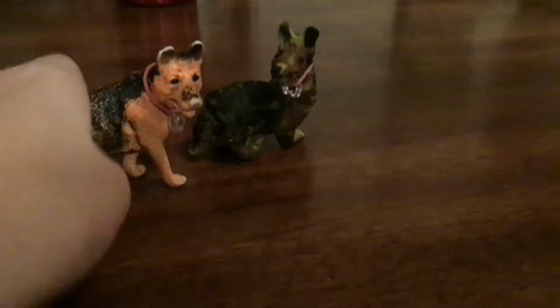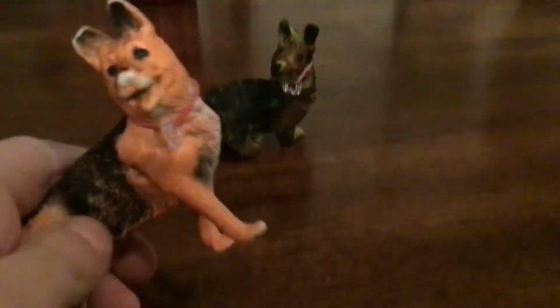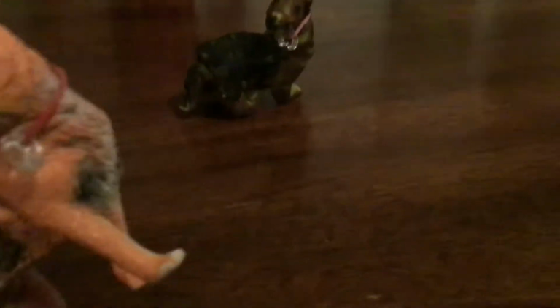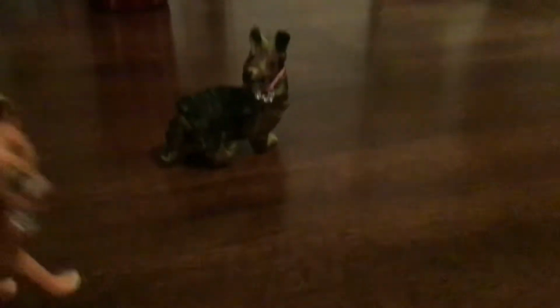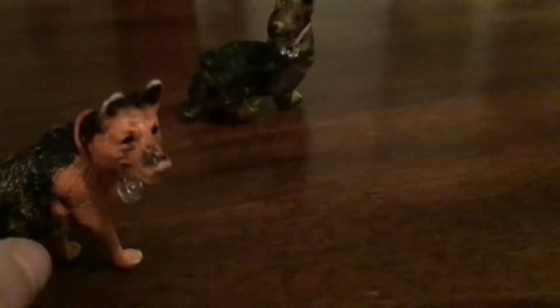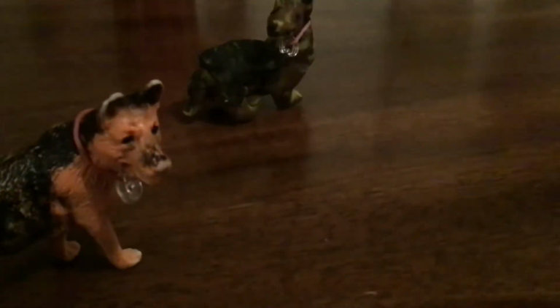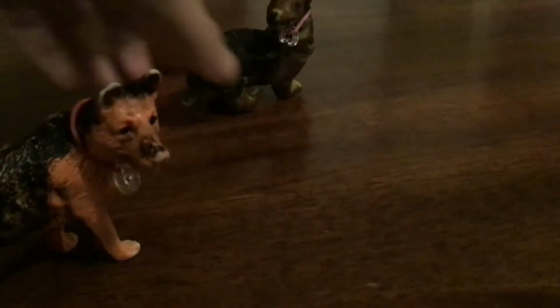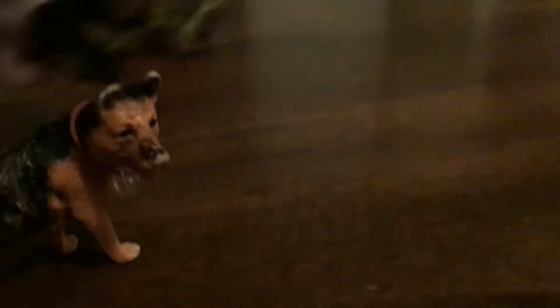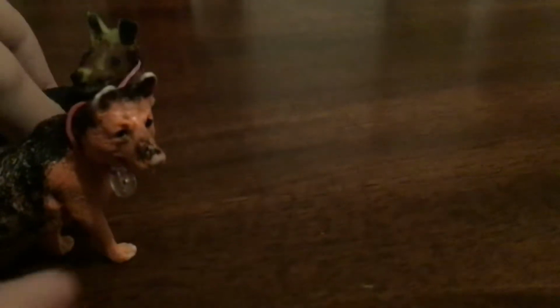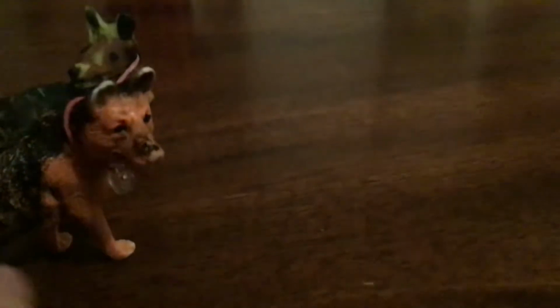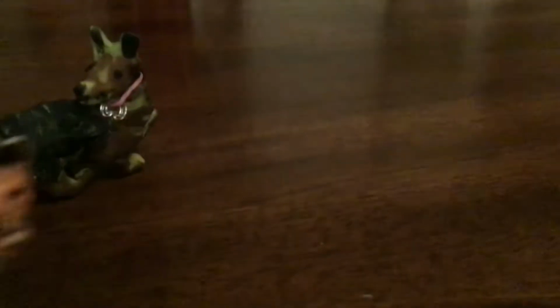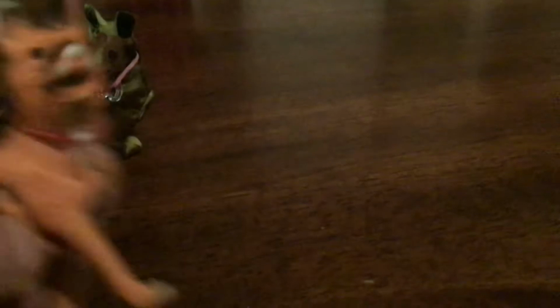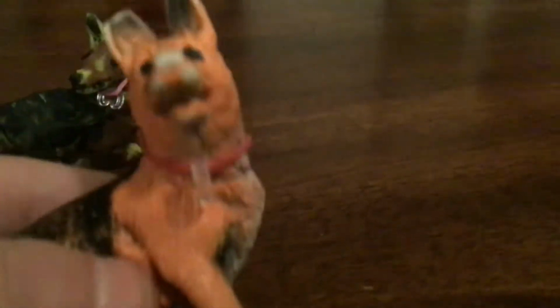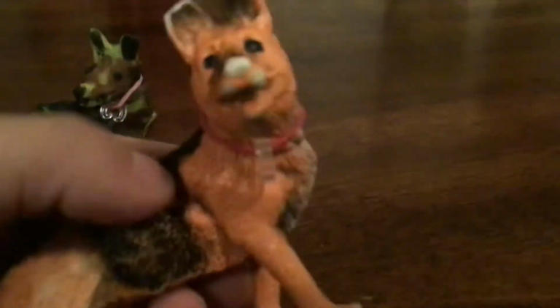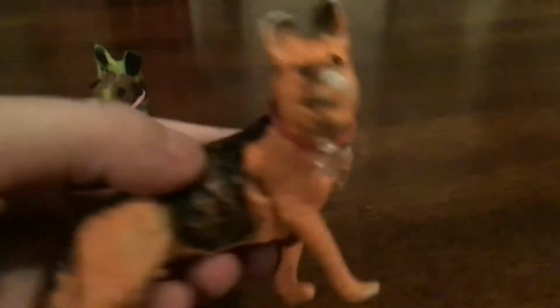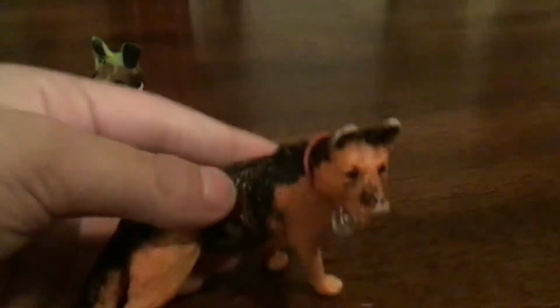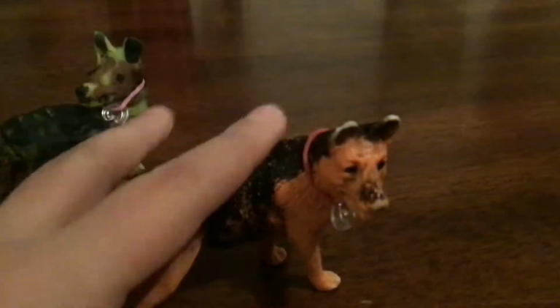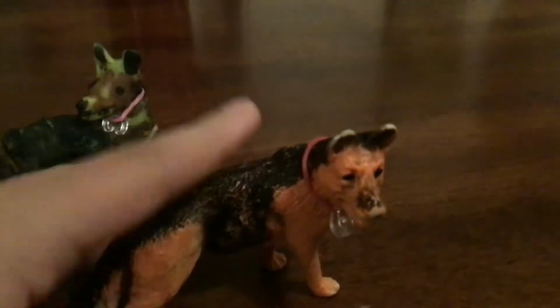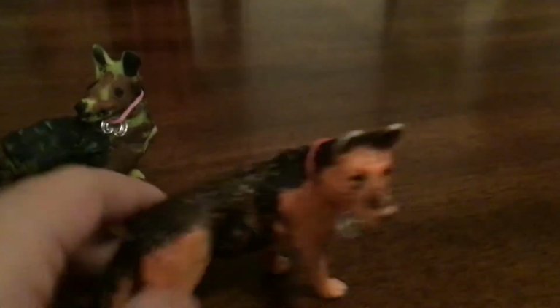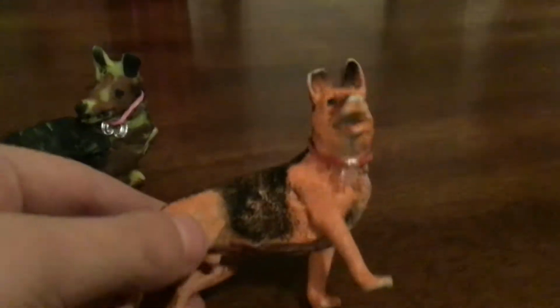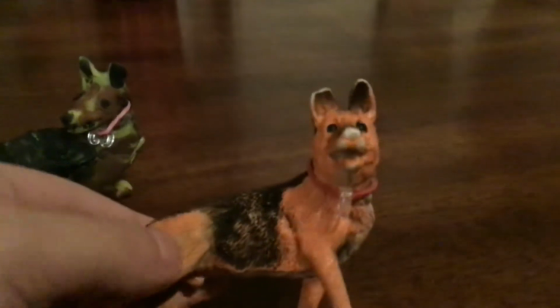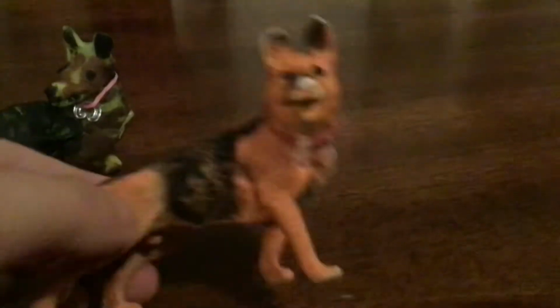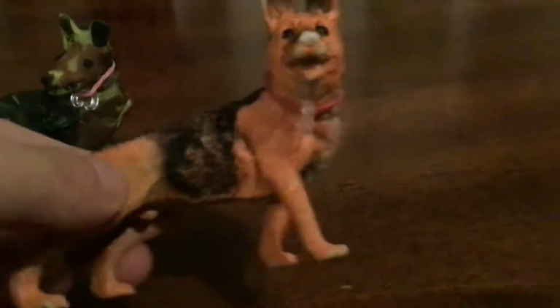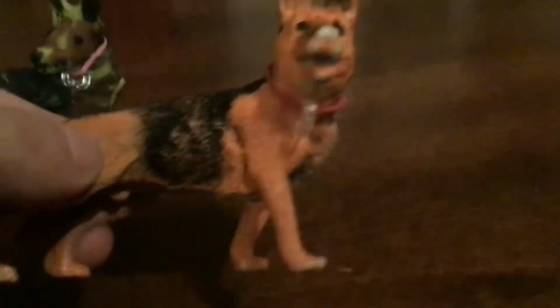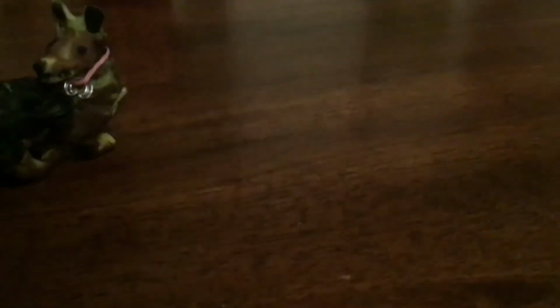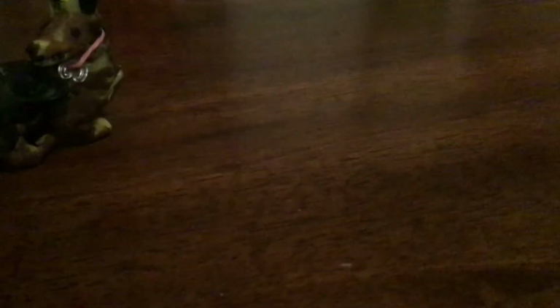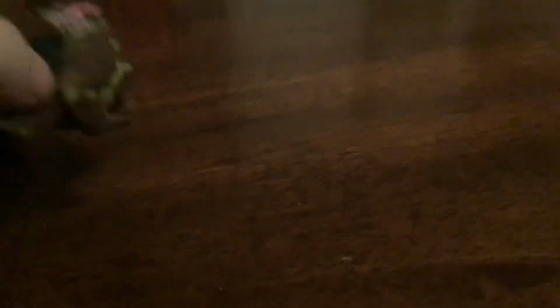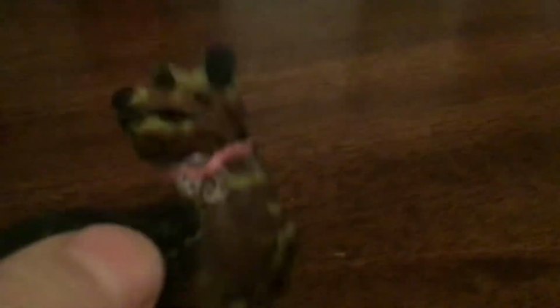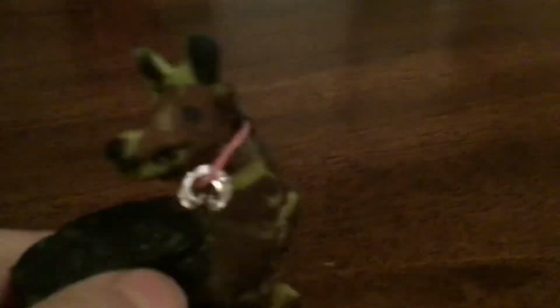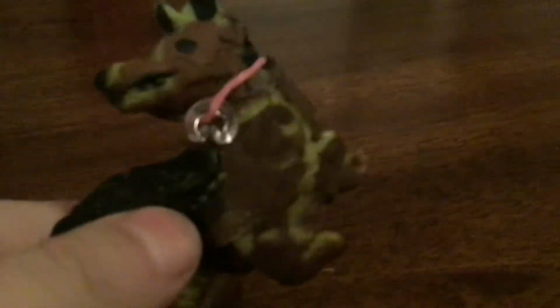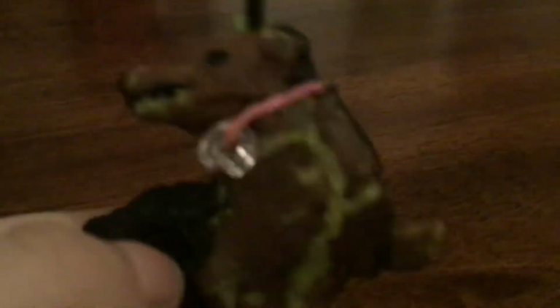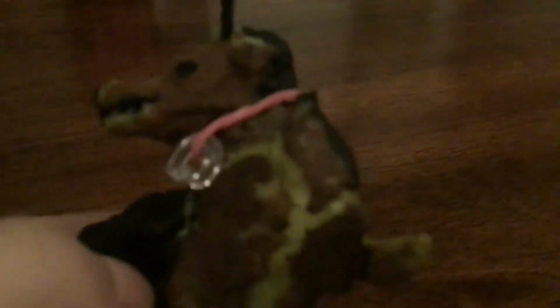Hey guys! So today we're making a noodle and we made this play-doh dog. This is a boy — this ain't made out of play-doh. This is Buster and he's a boy. And this one's a girl dog. We made it out of play-doh.